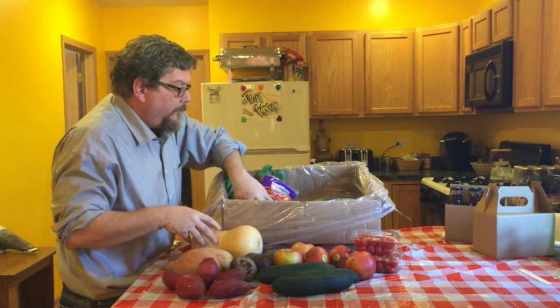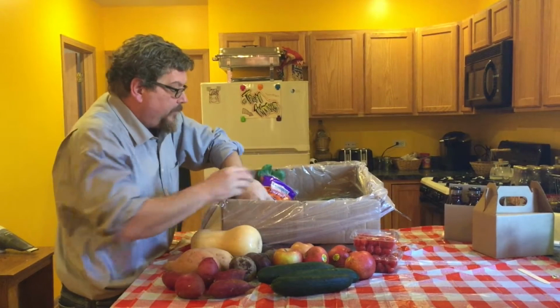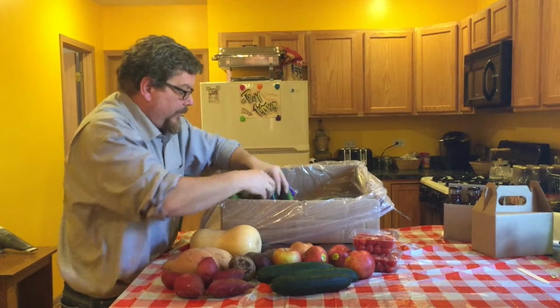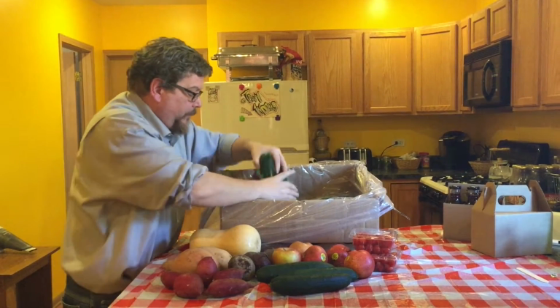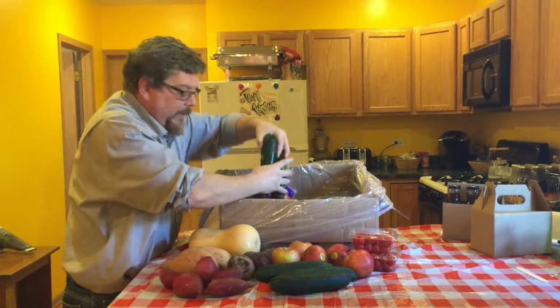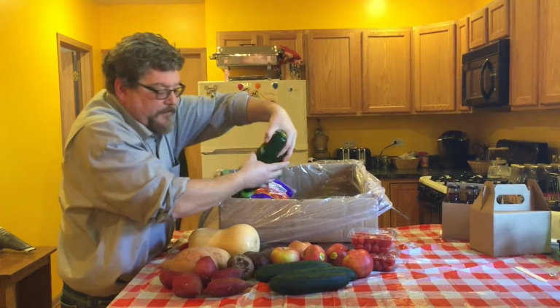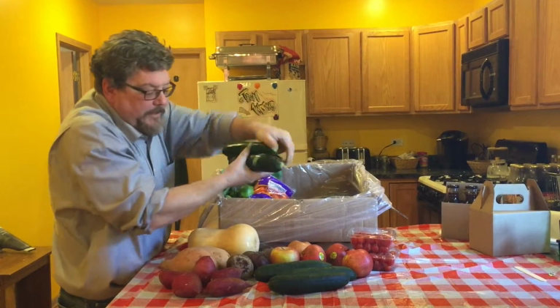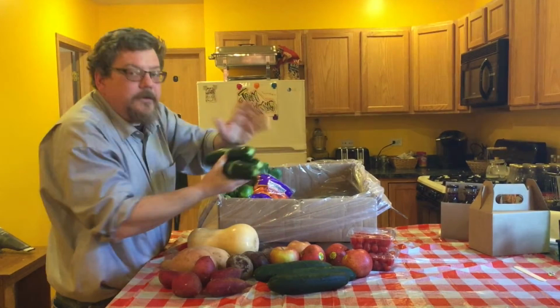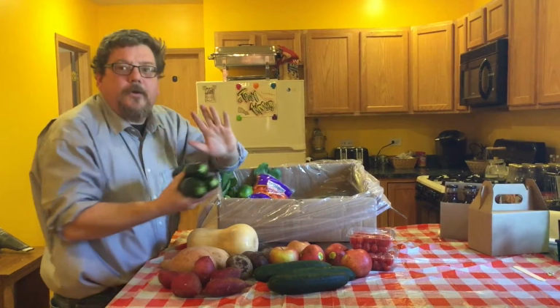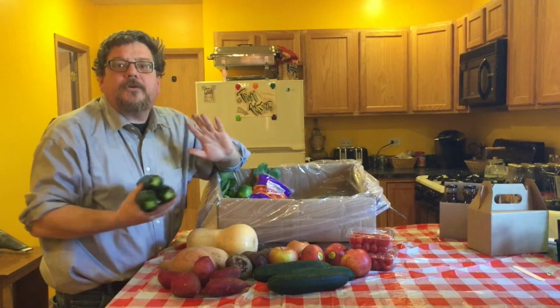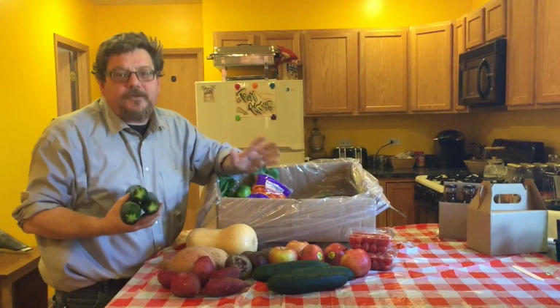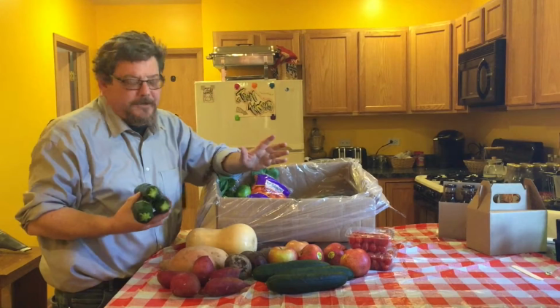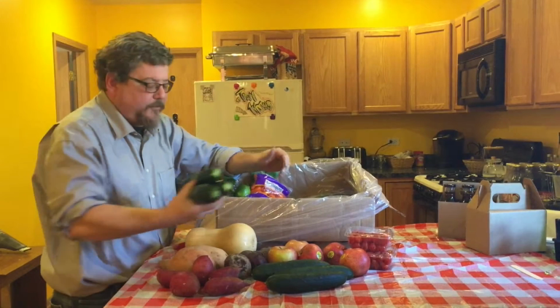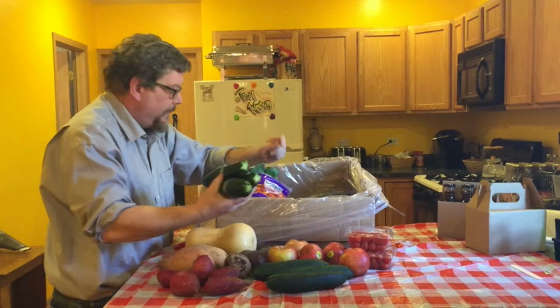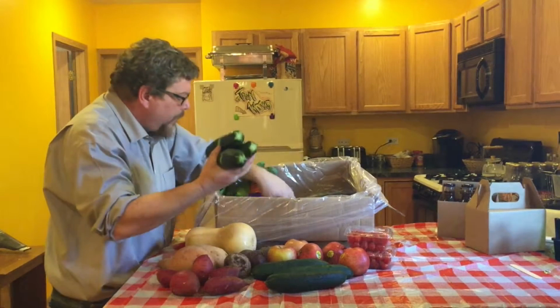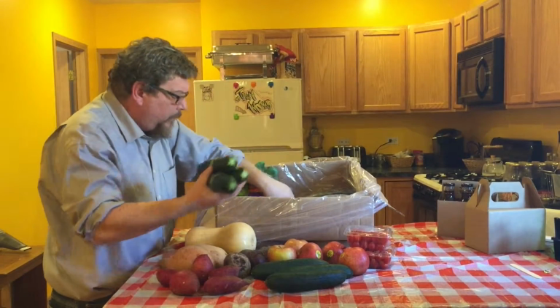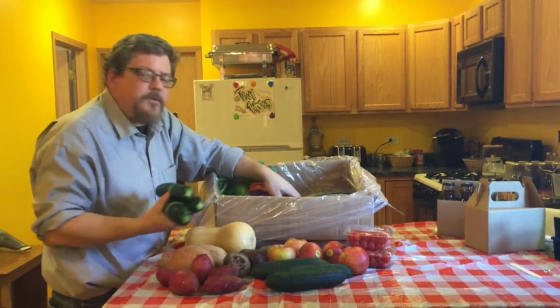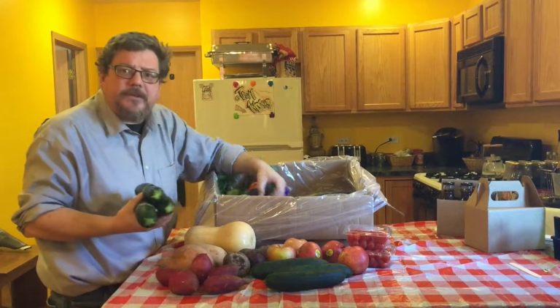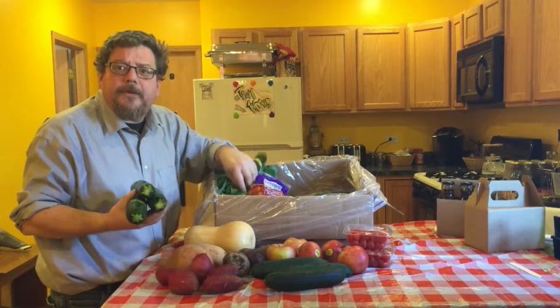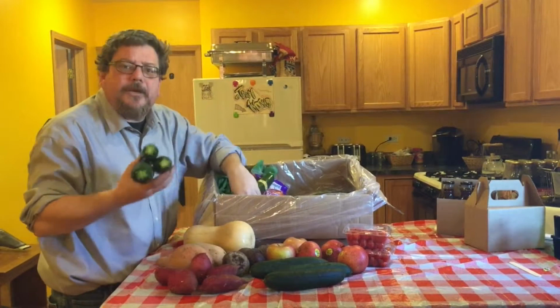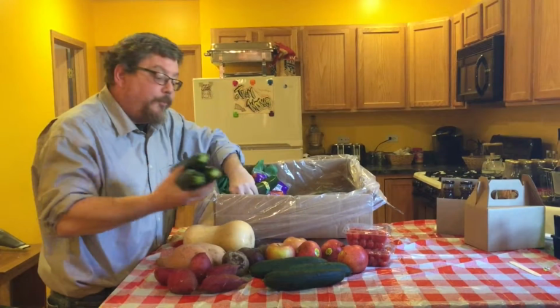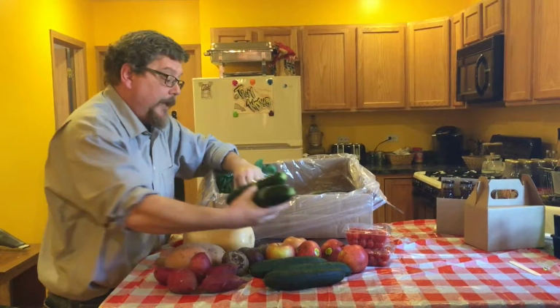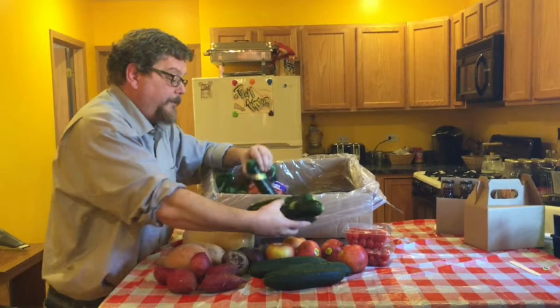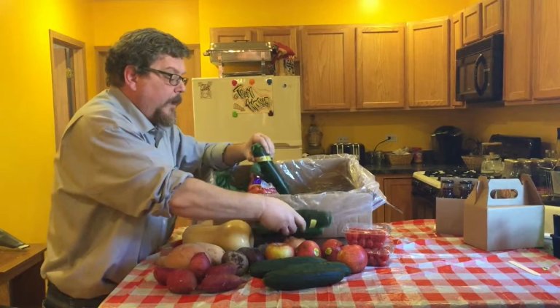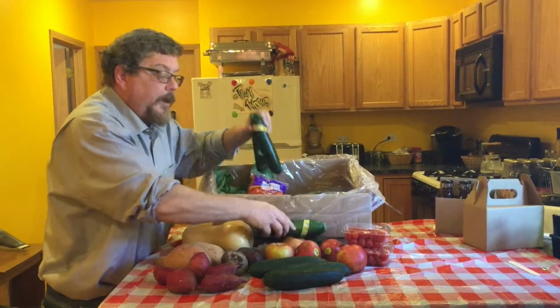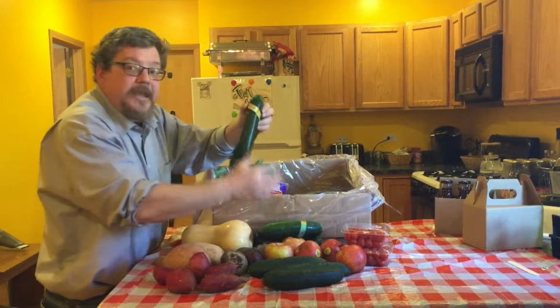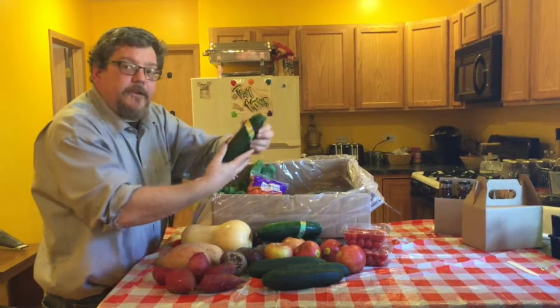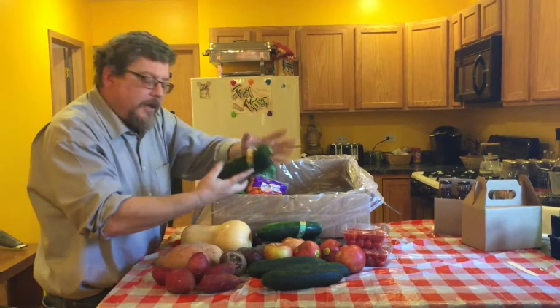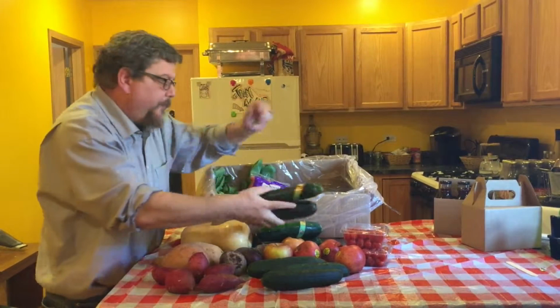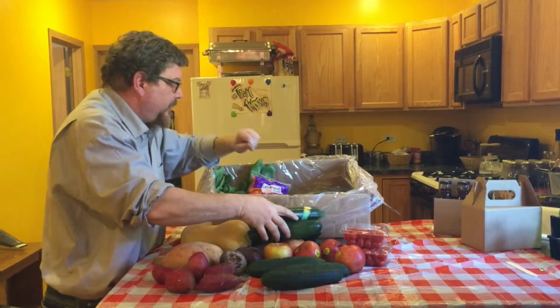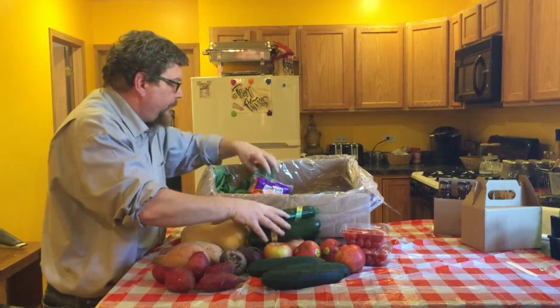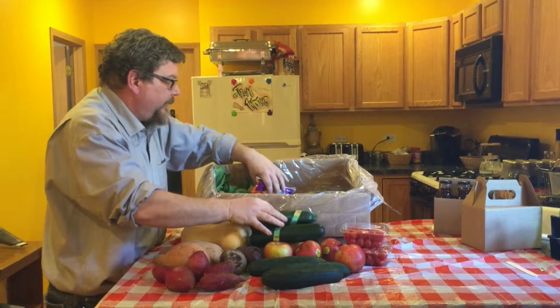Of course zucchini — who can't be without zucchini? There are tons of recipes for zucchini. One of the best ones for this time of year is bread. We're actually gonna have a chef help us with this type of thing.